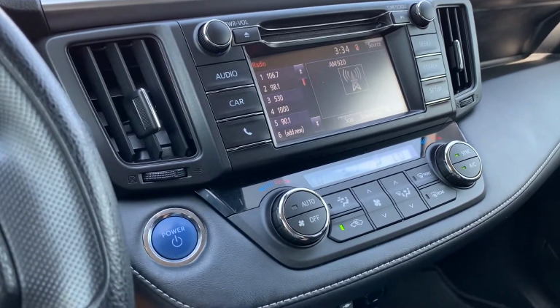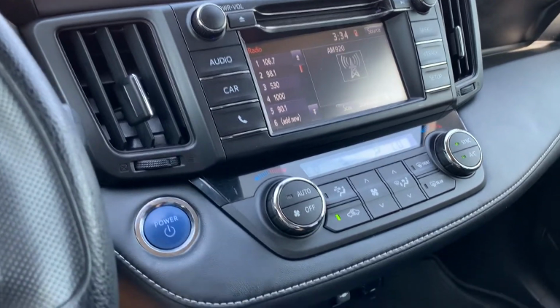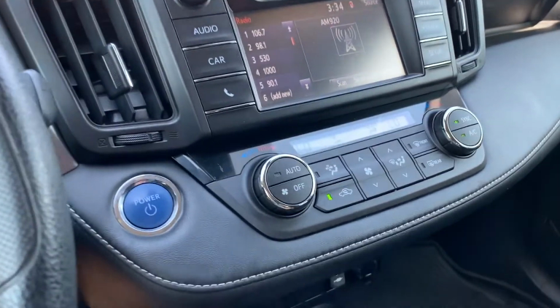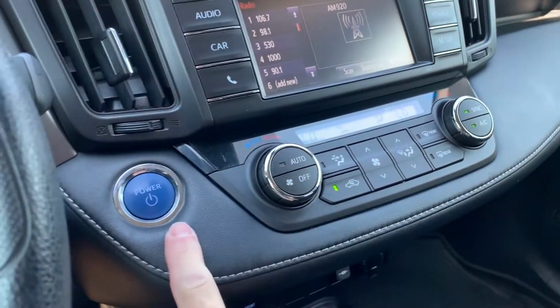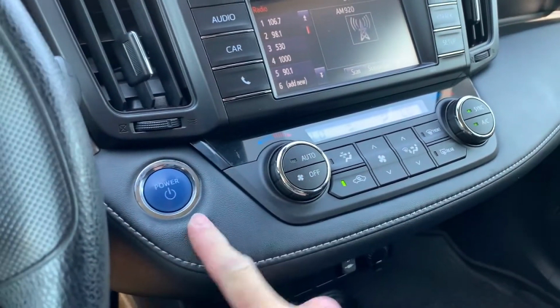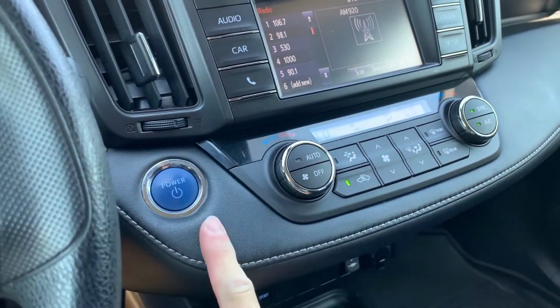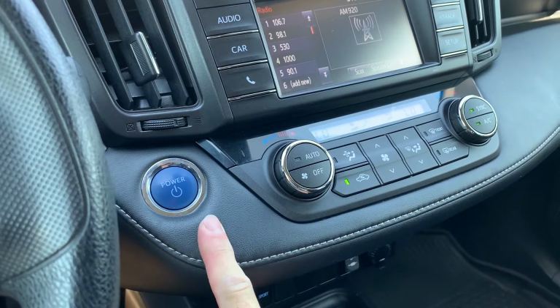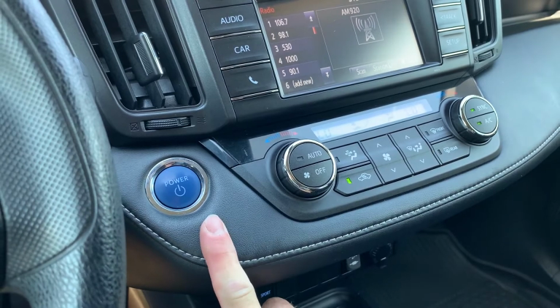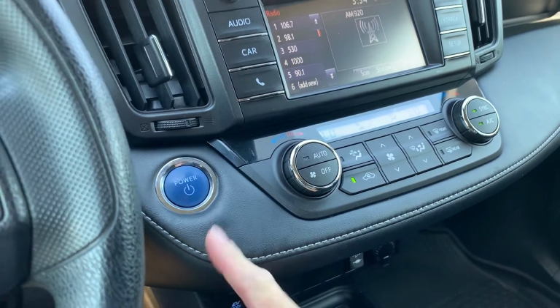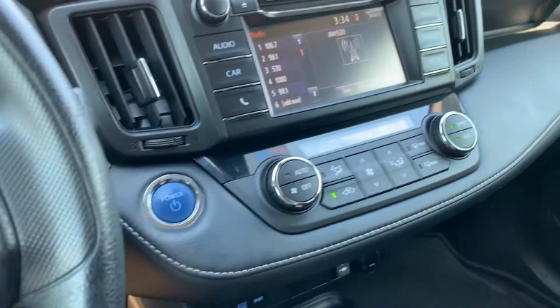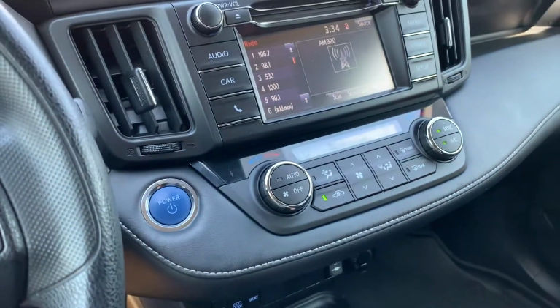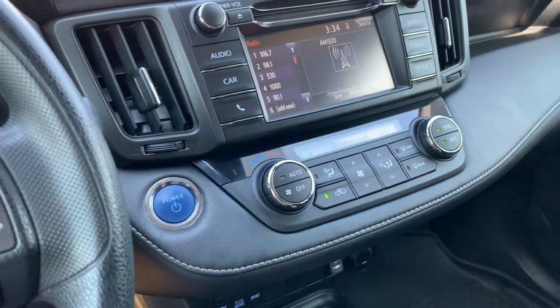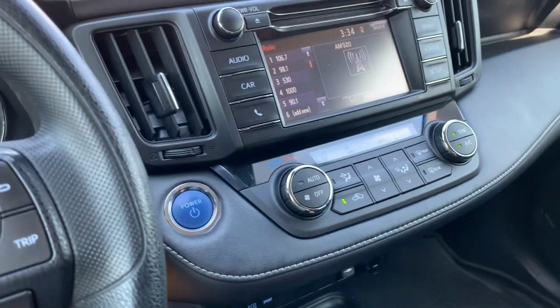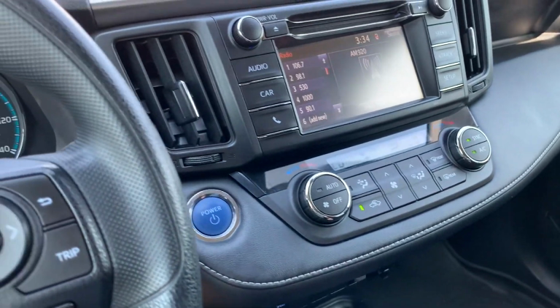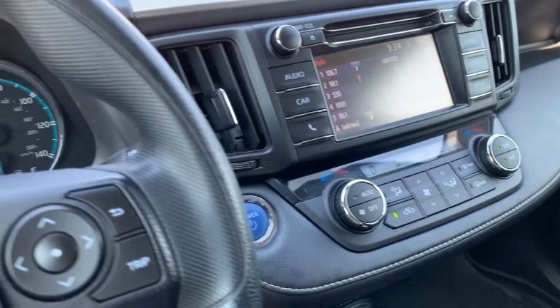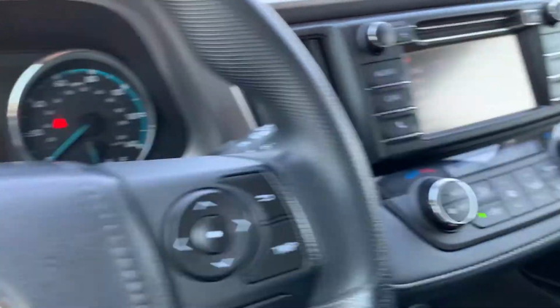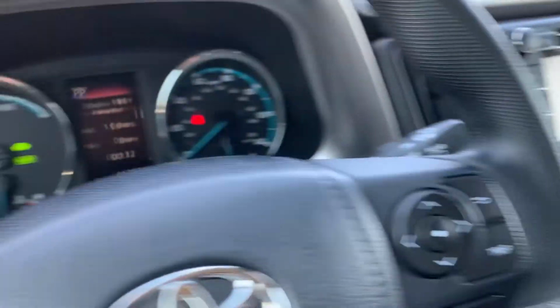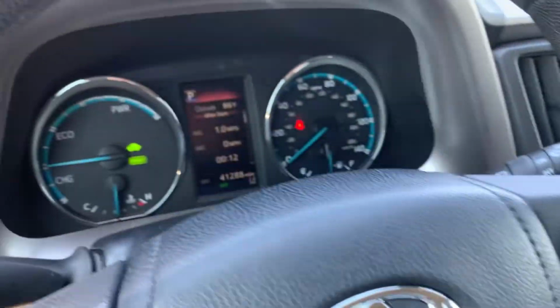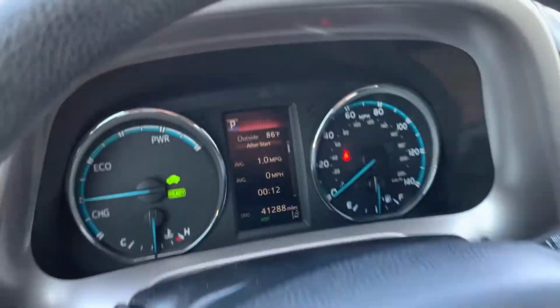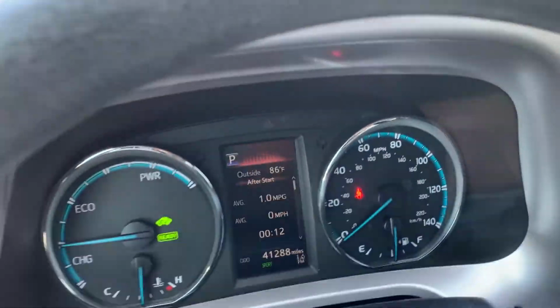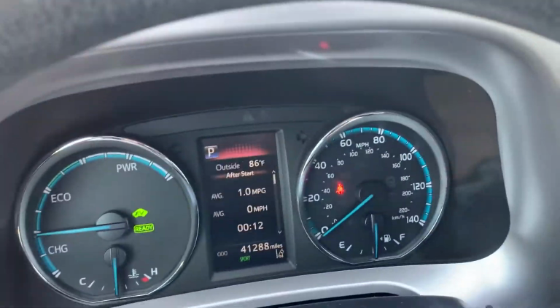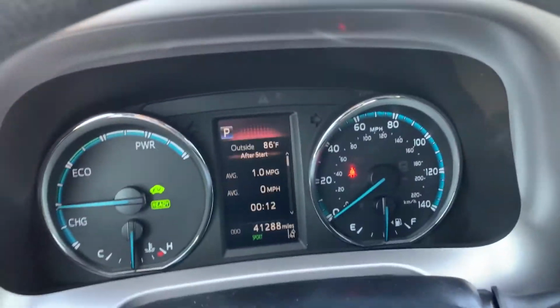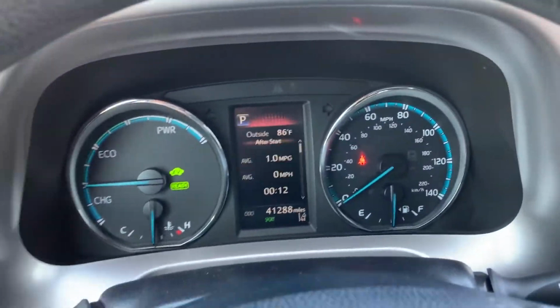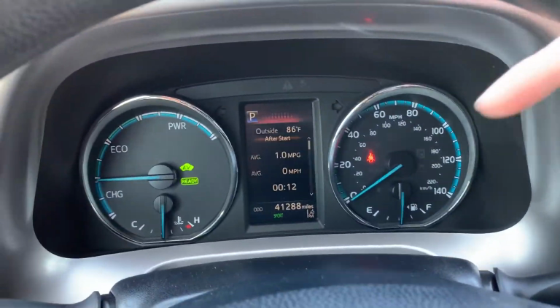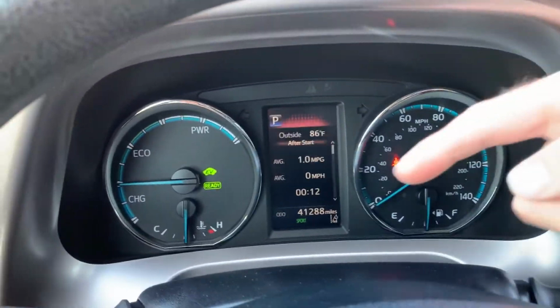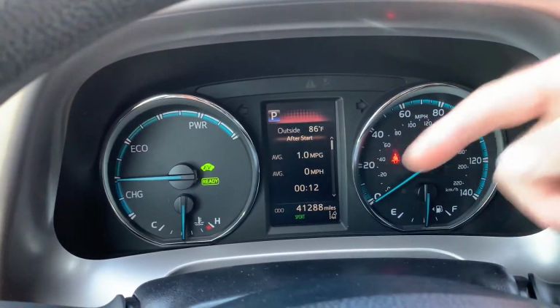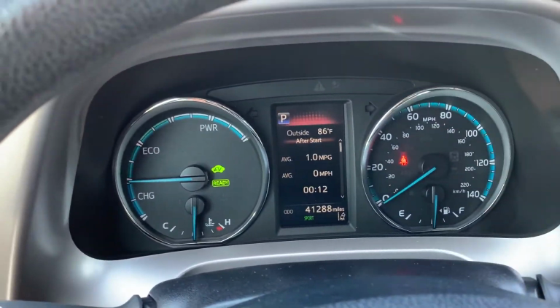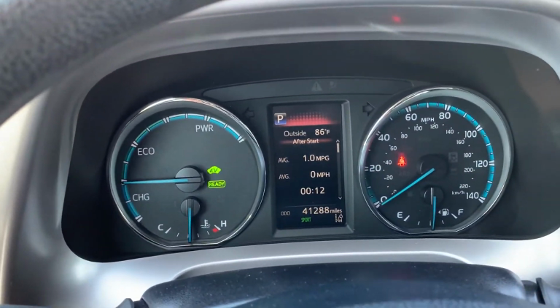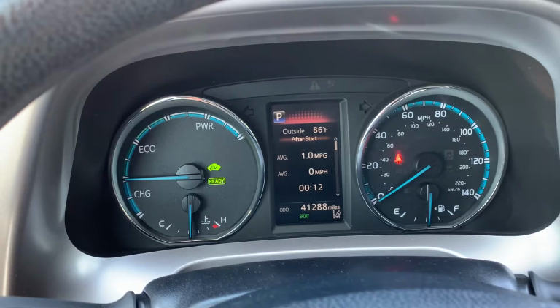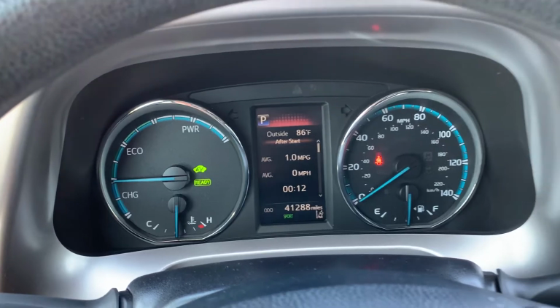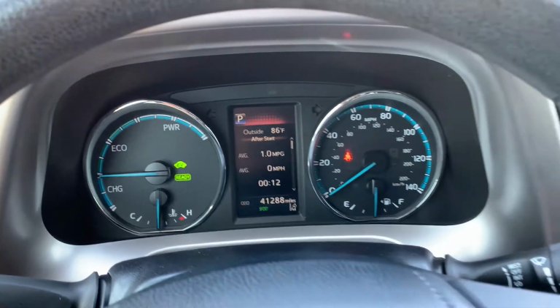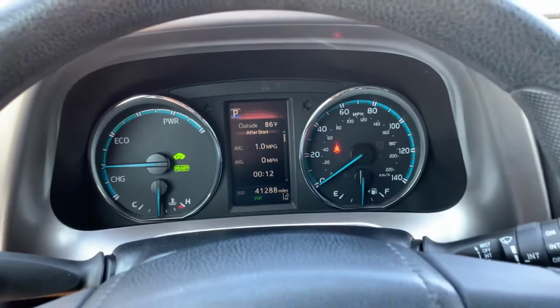You come down, you have your power. And then, come over here, you're going to see that you have 41,288 miles on this vehicle.